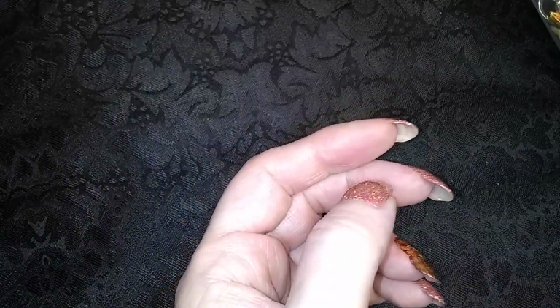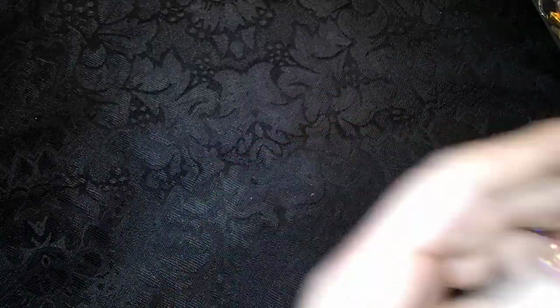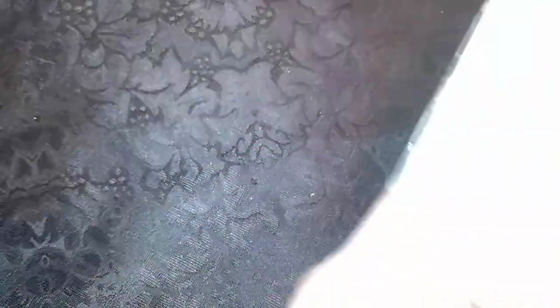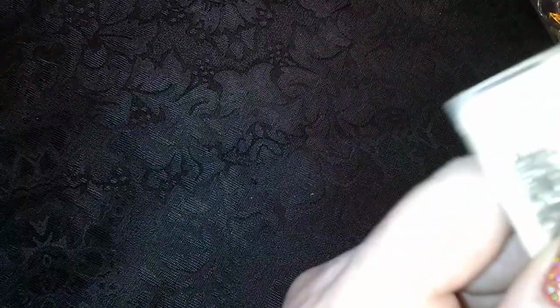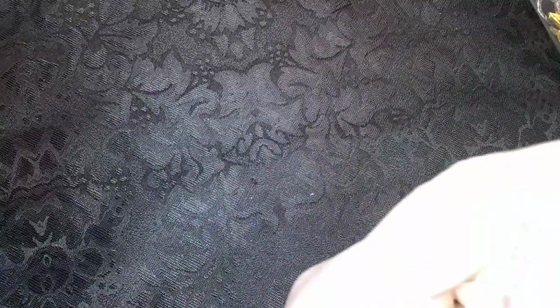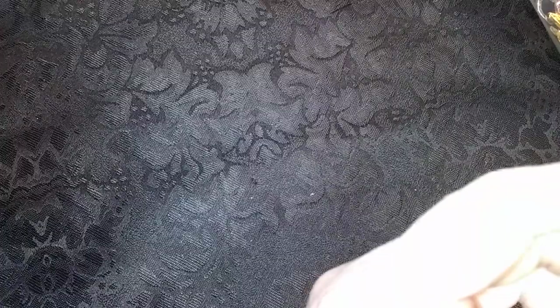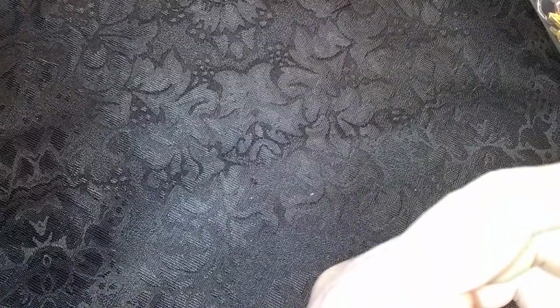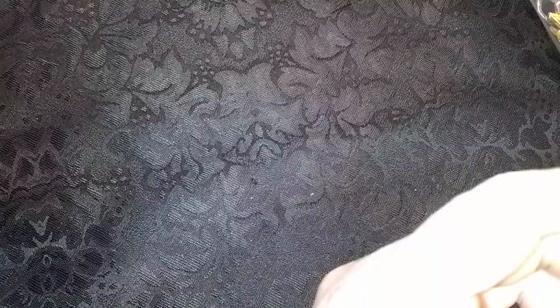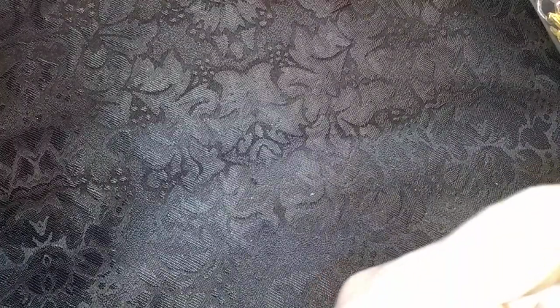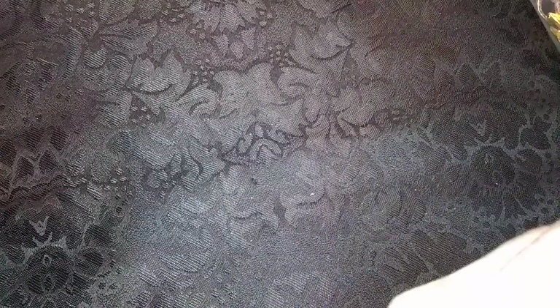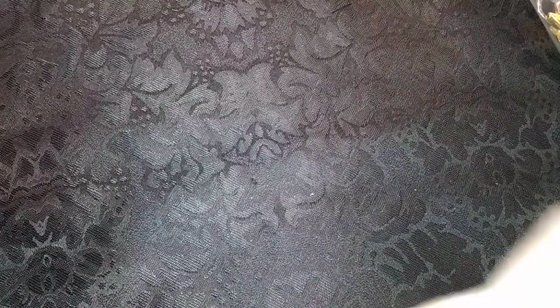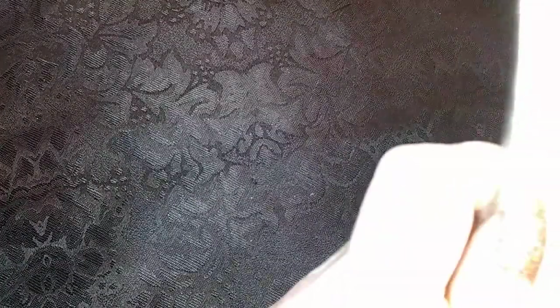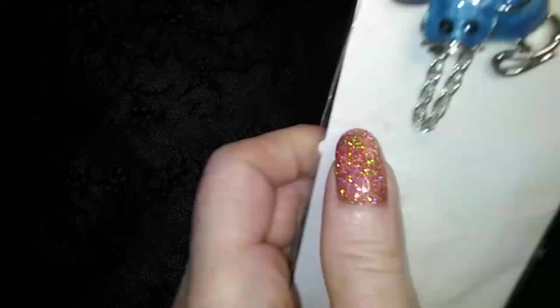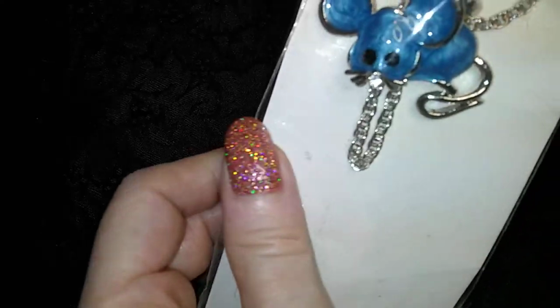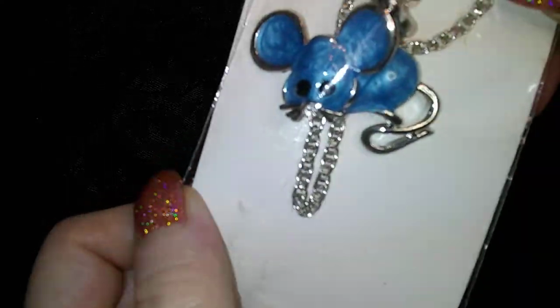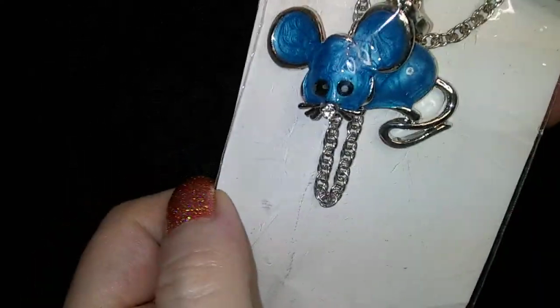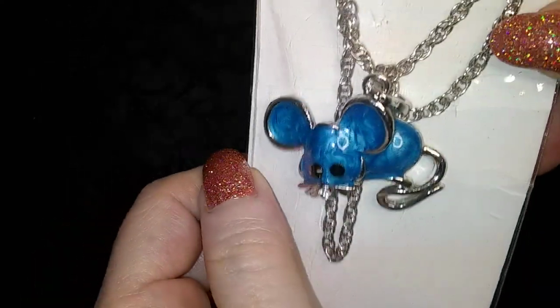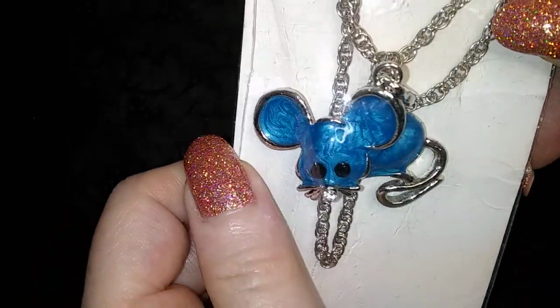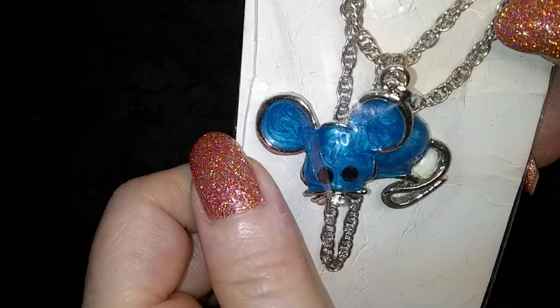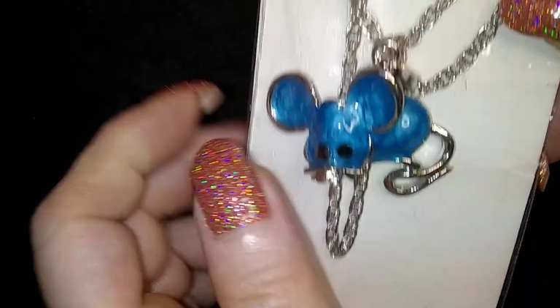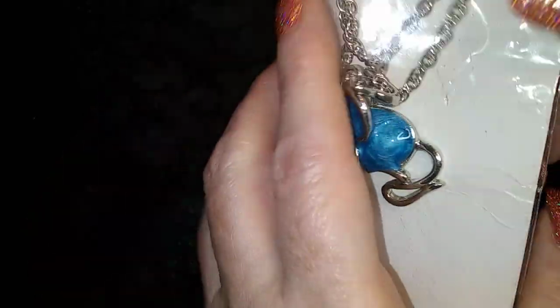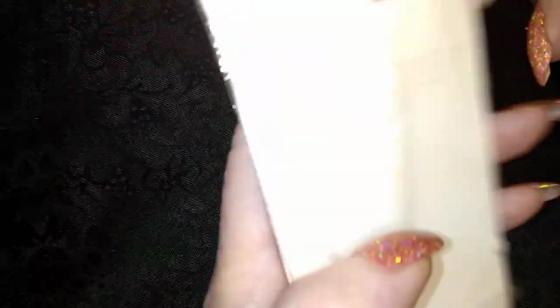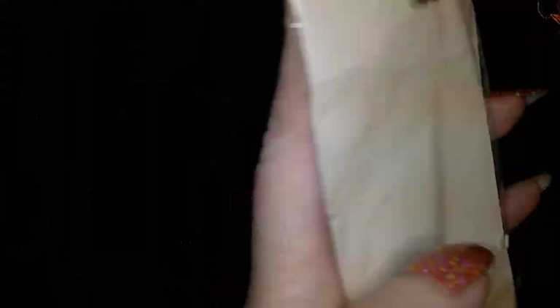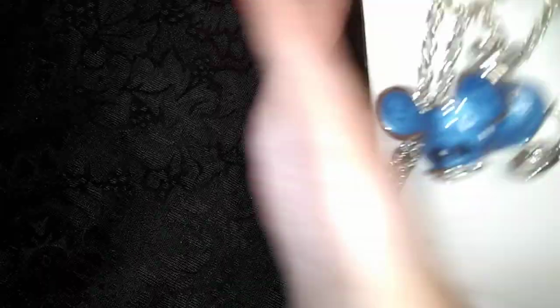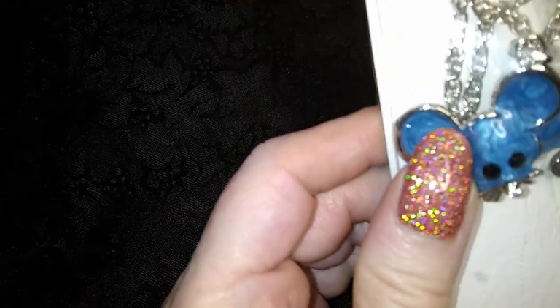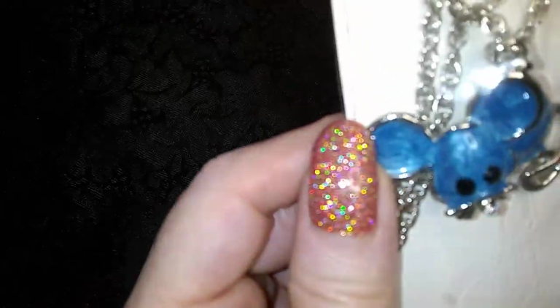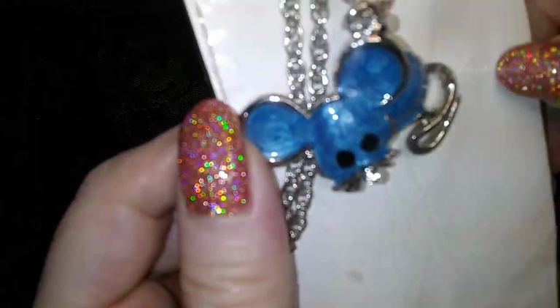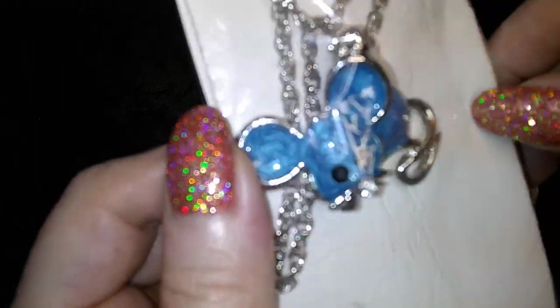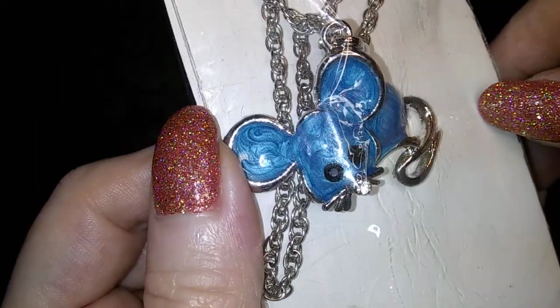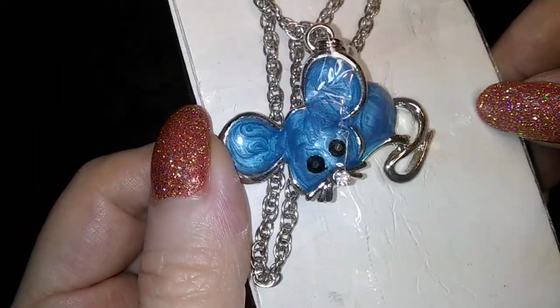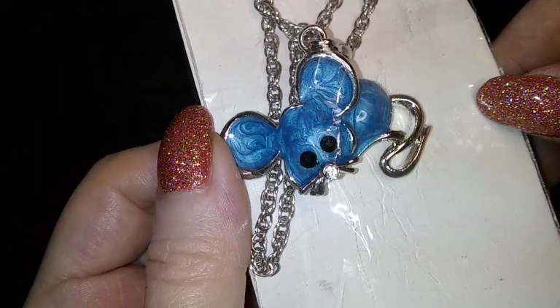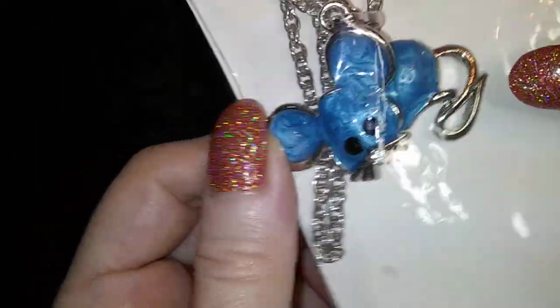And what is this? Oh, little mousey! It's a little blue mousey on a chain — a little blue mousey. Isn't he cute? Enamel.